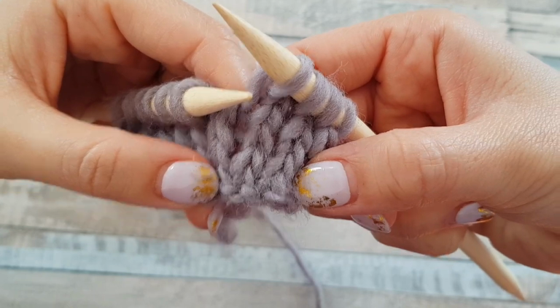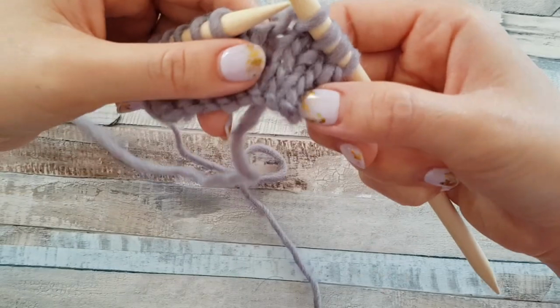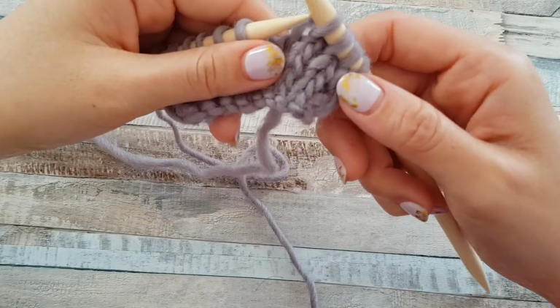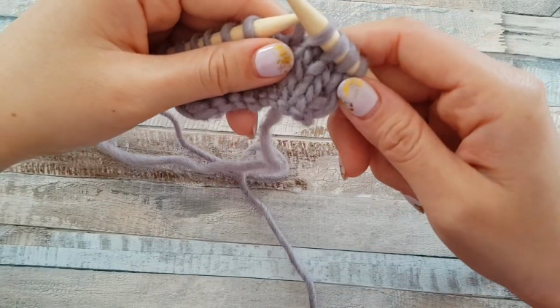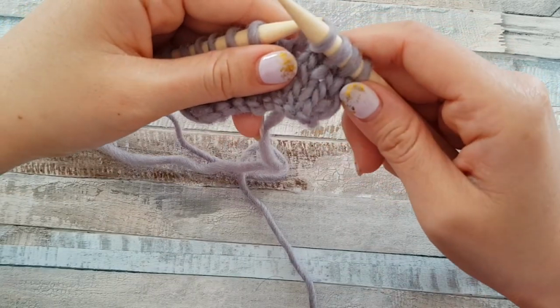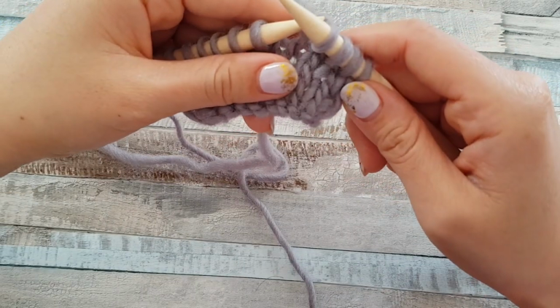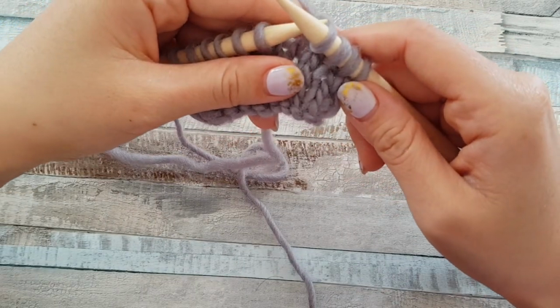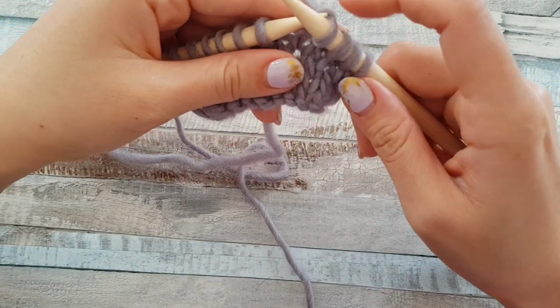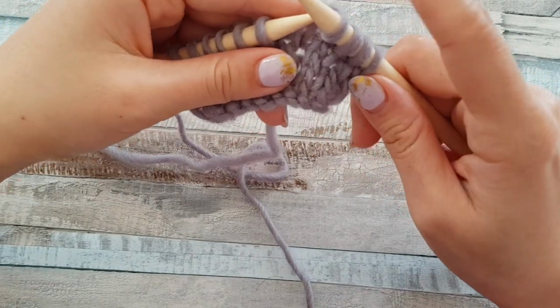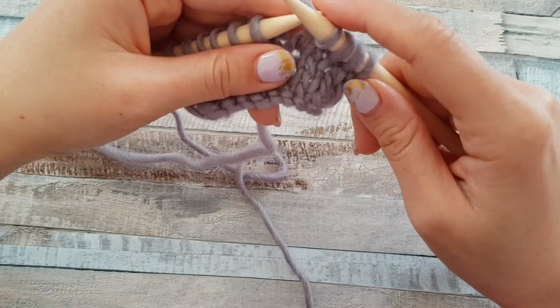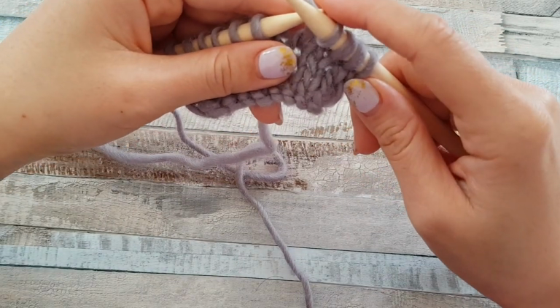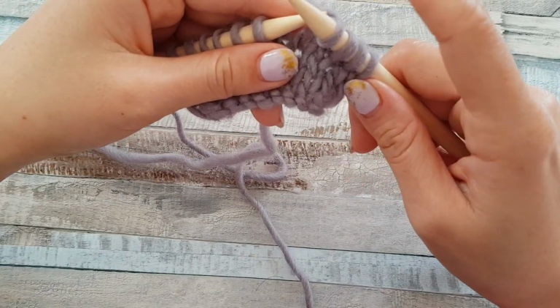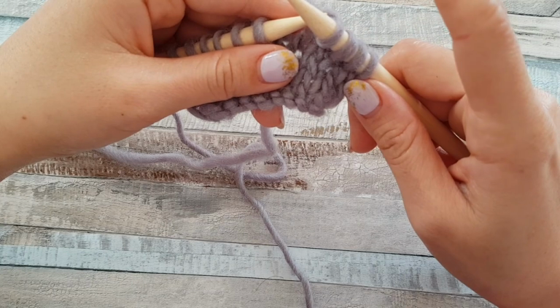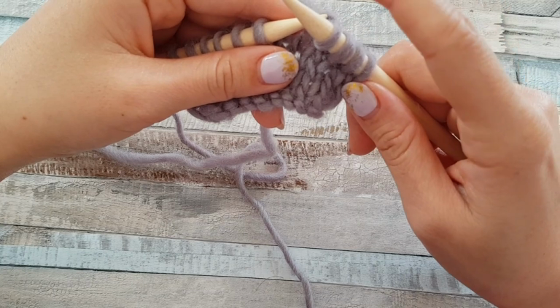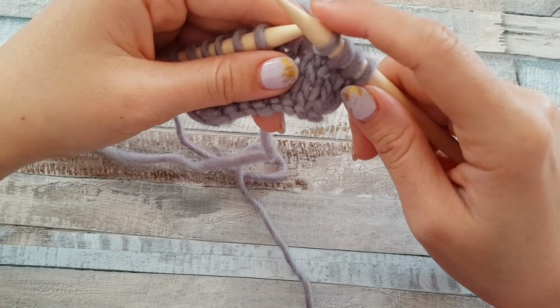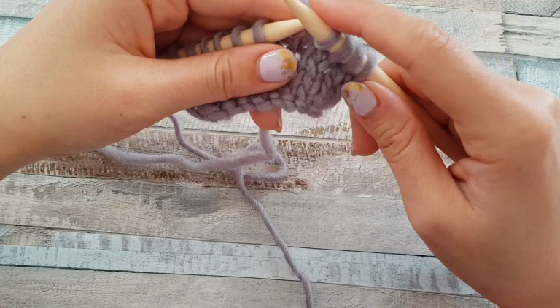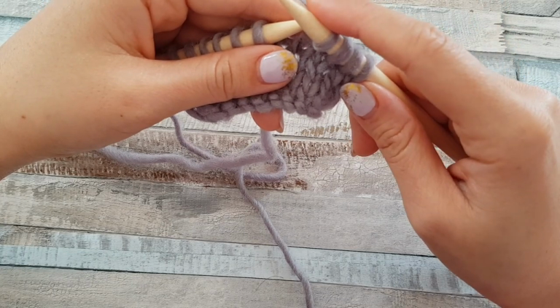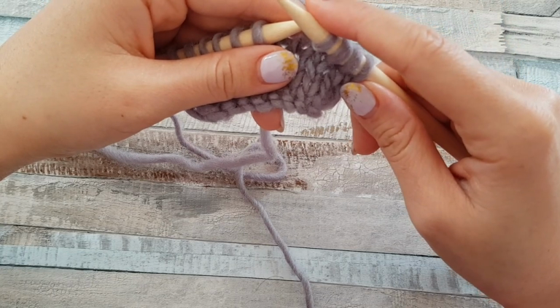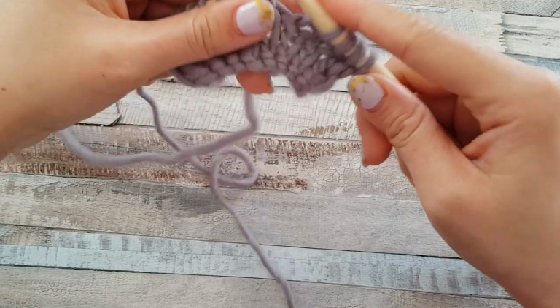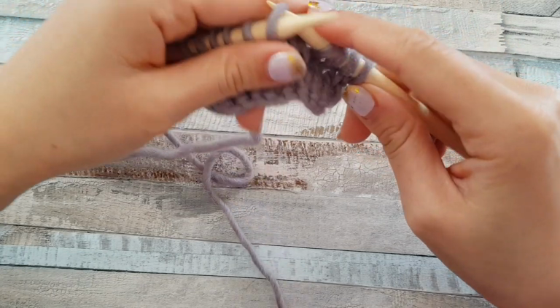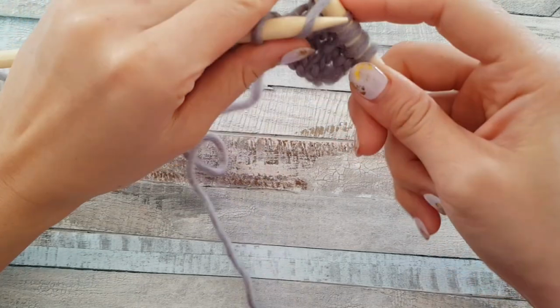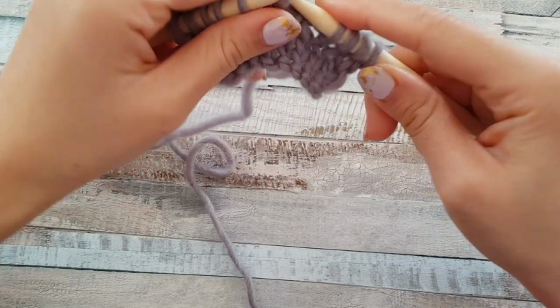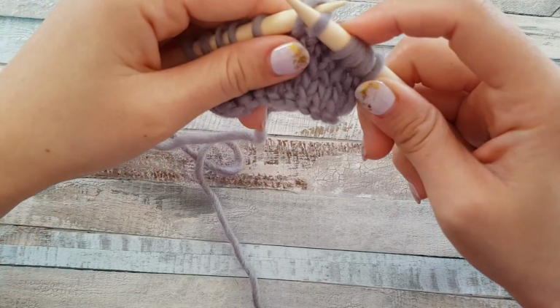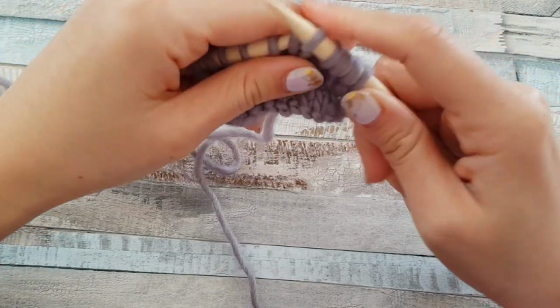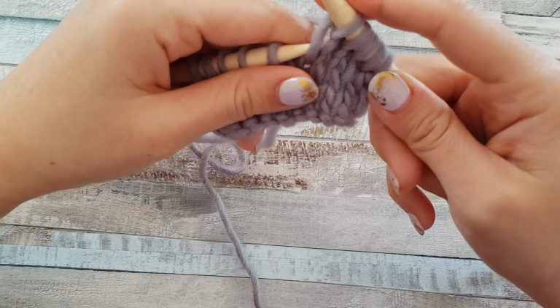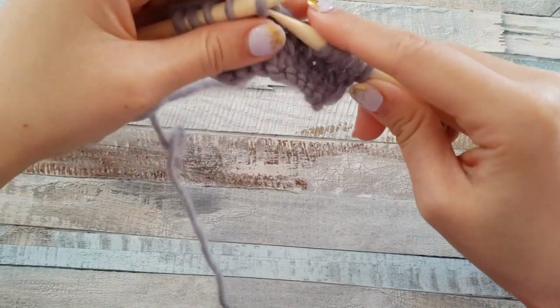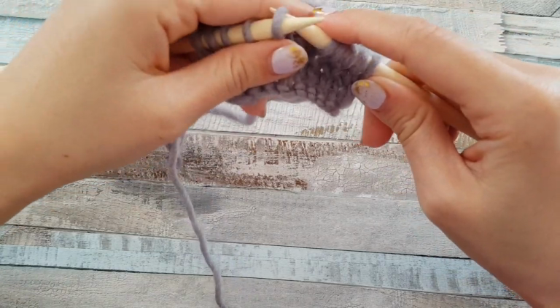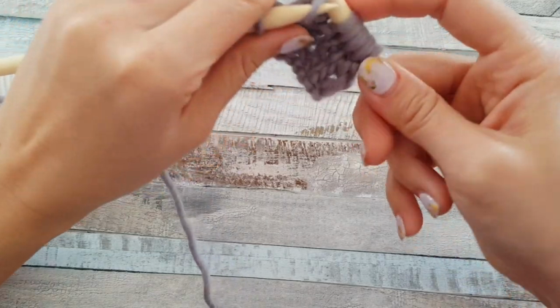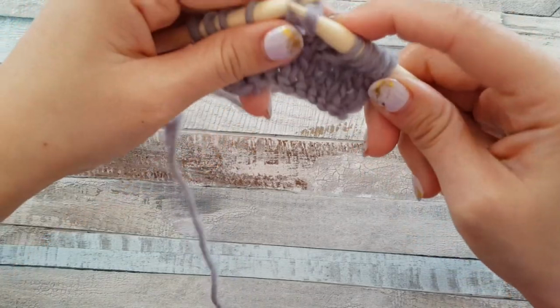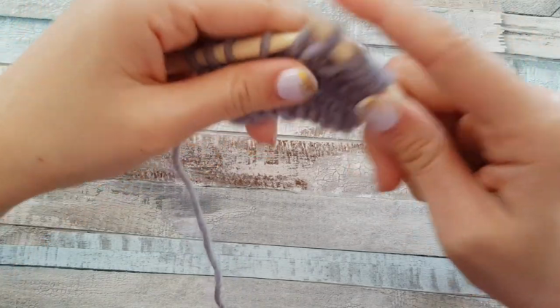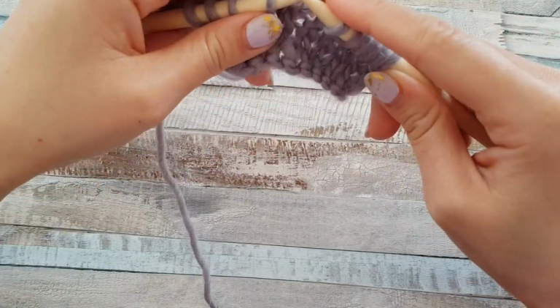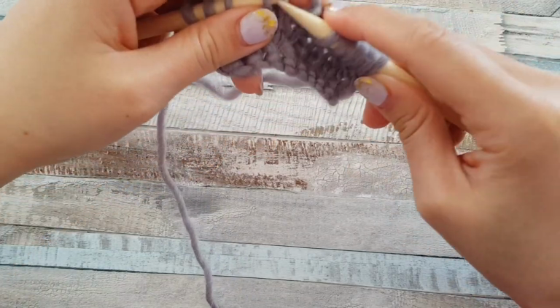Sometimes some knitters prefer to use knit stitches from the classical way and purl stitches from the grandma way. I guess you can understand why — because they are faster and easier to make.